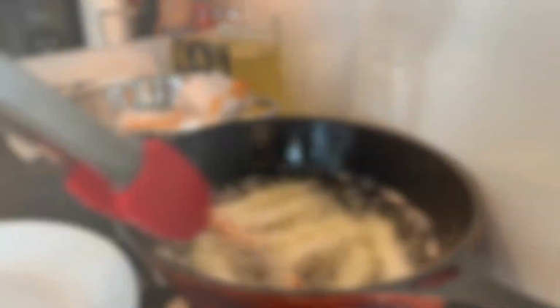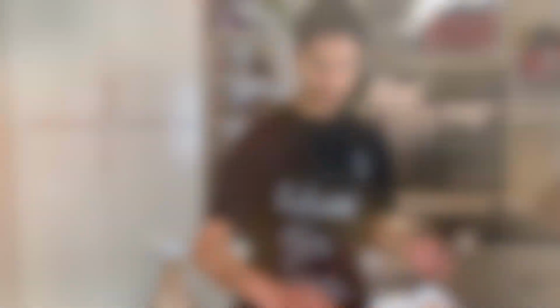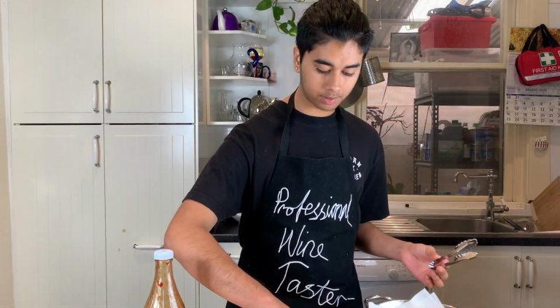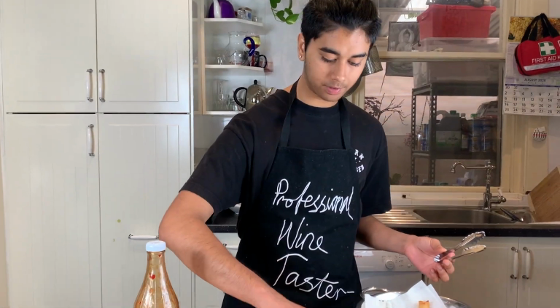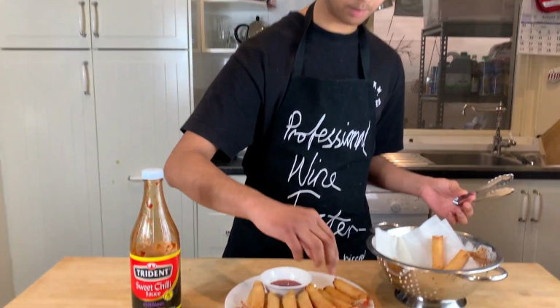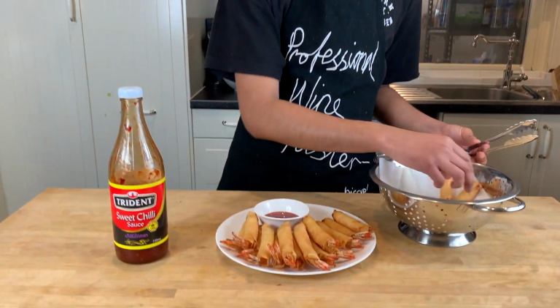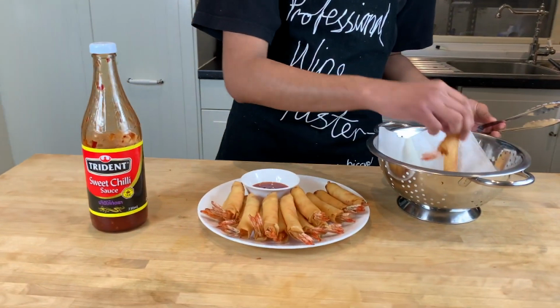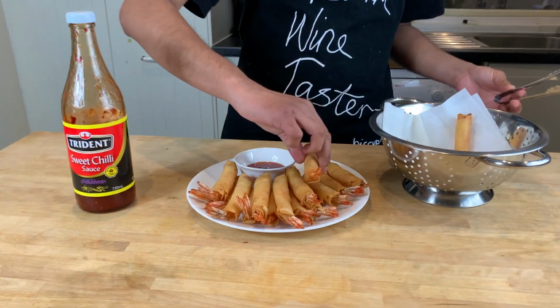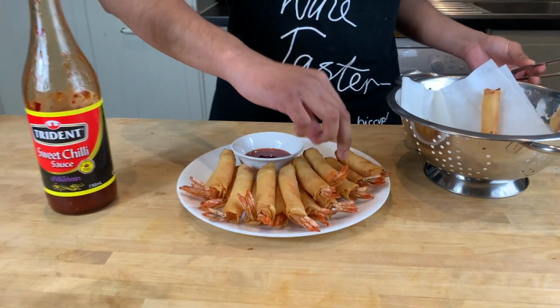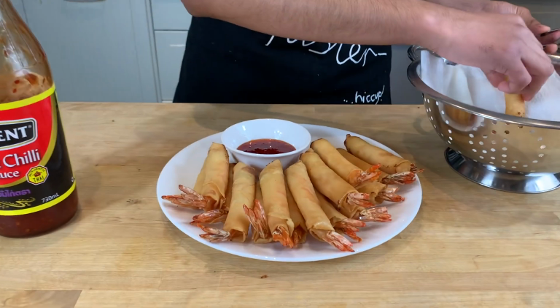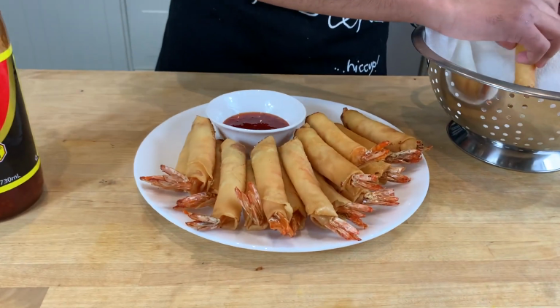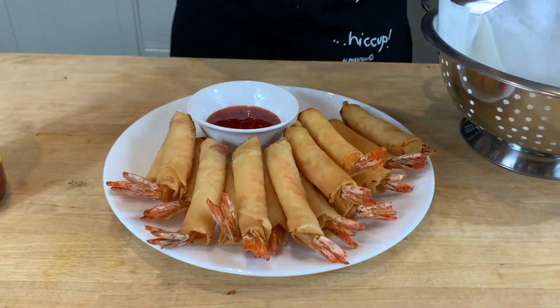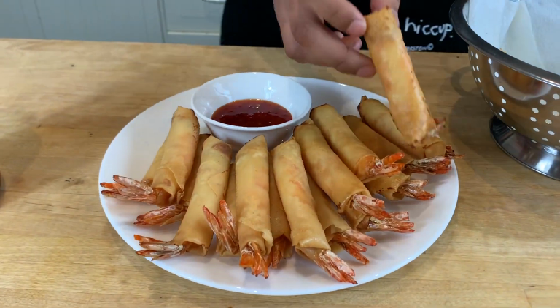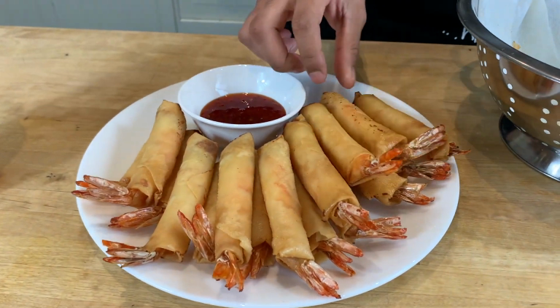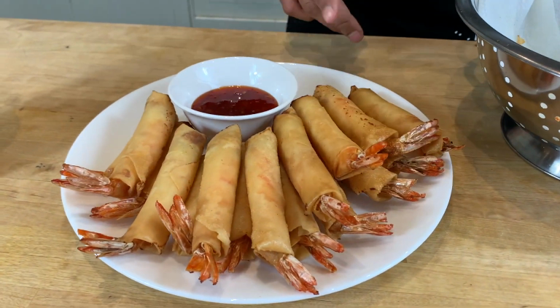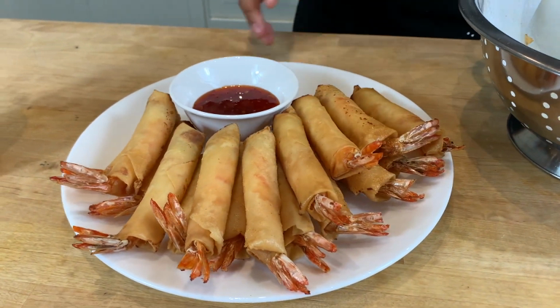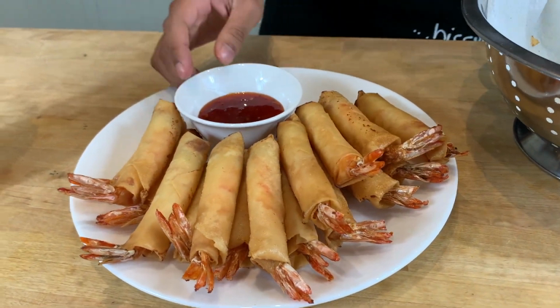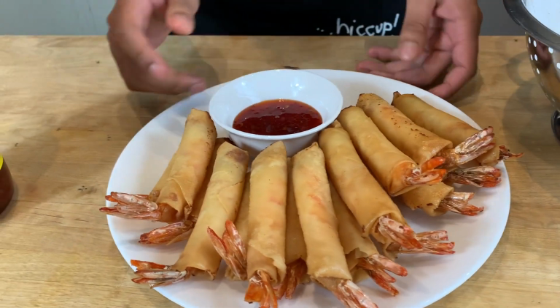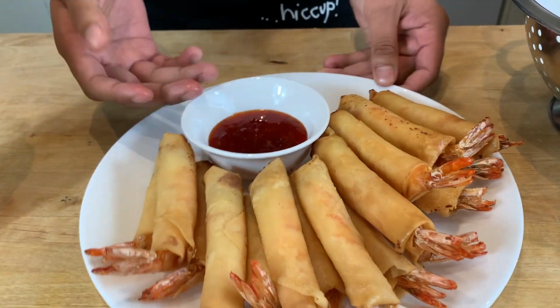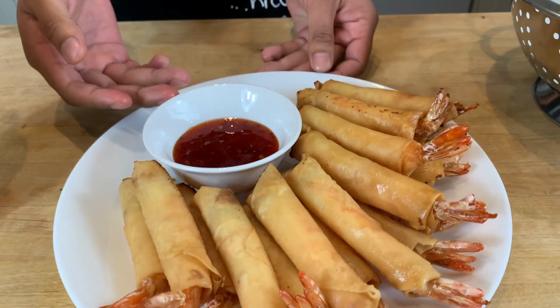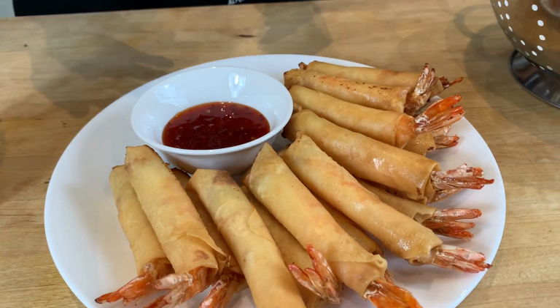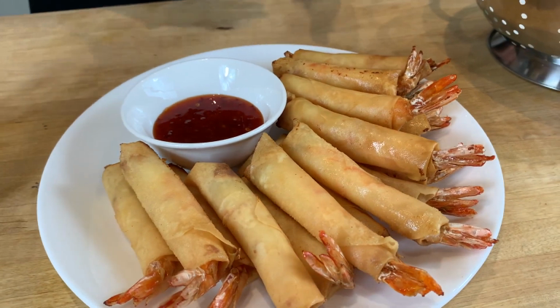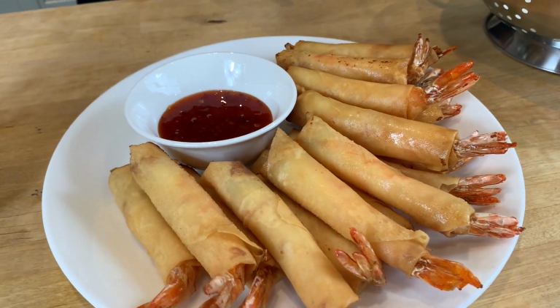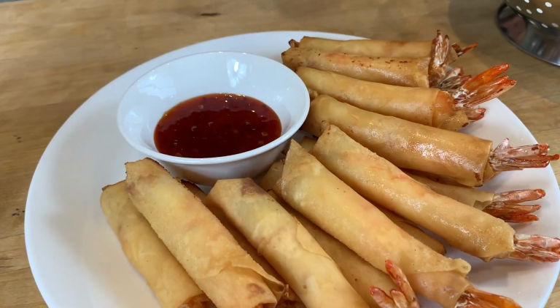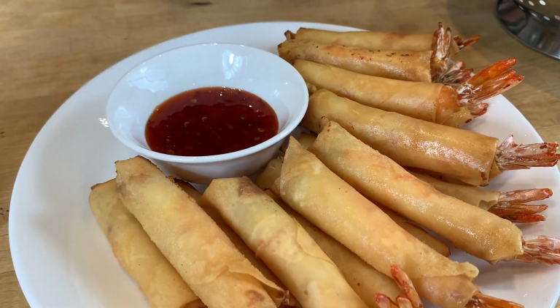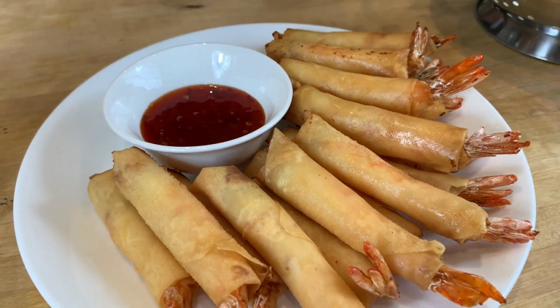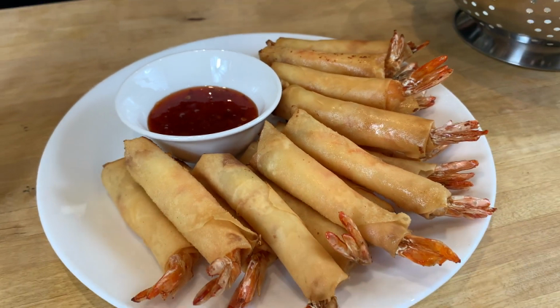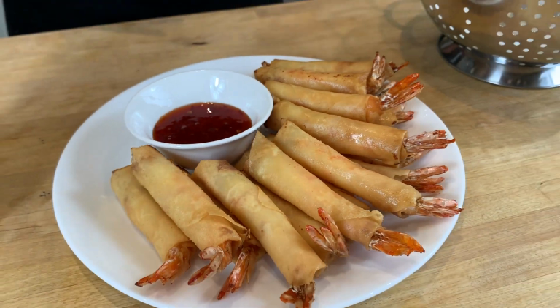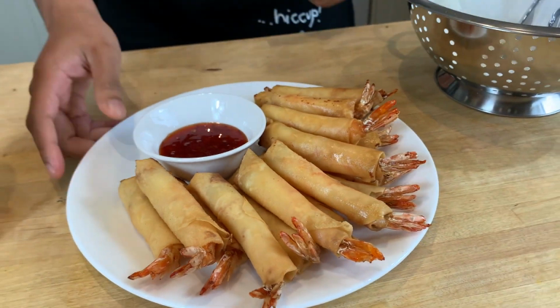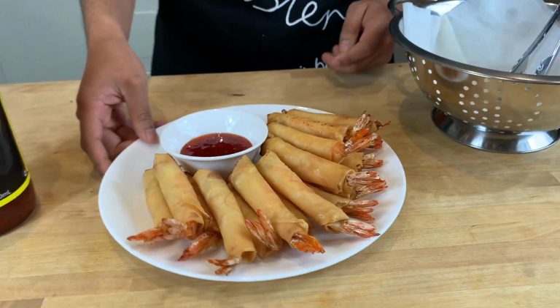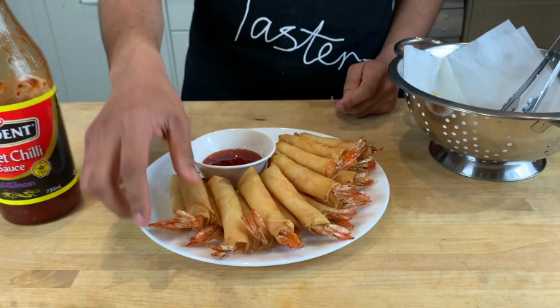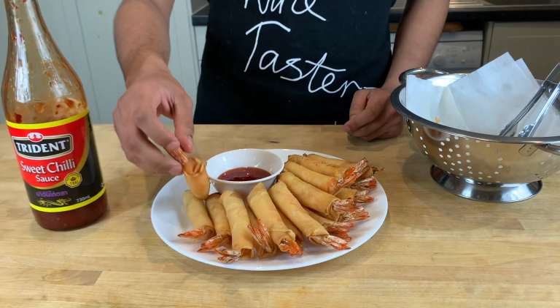Now the last ones have finished cooking. I'm just putting them on the plate. I'll have mine with sweet chilli sauce, but you guys can have it with whatever sauce you like — it should be all good.